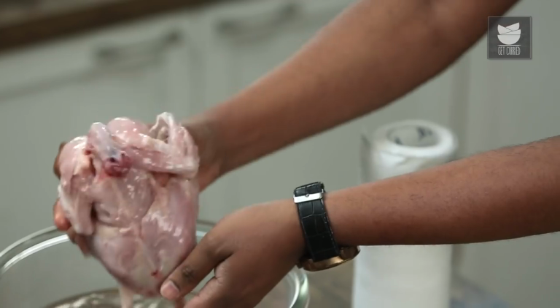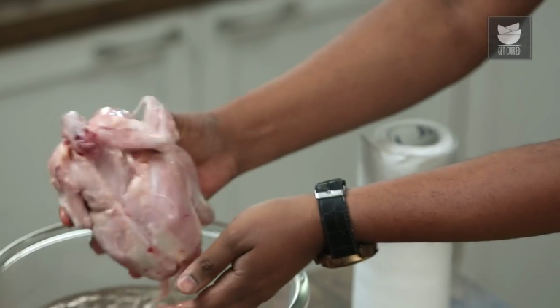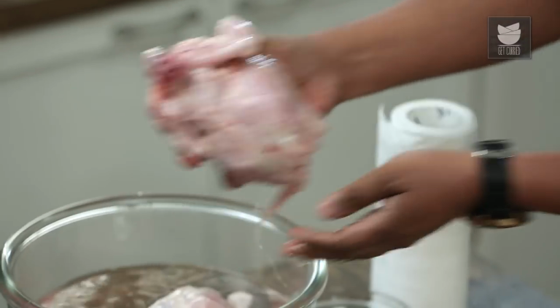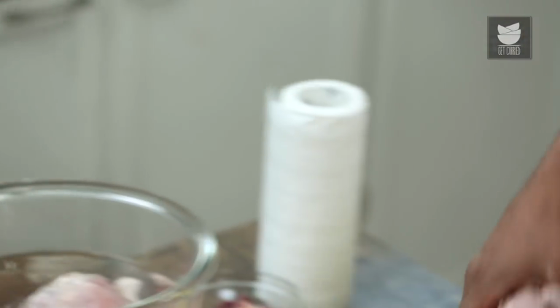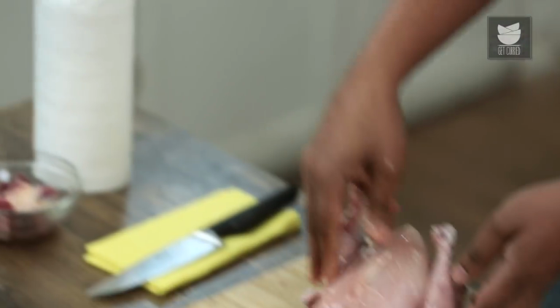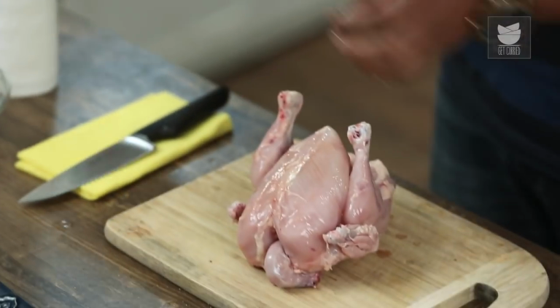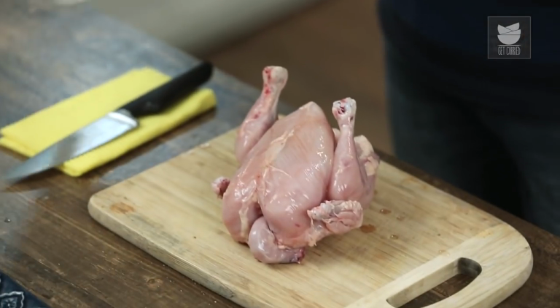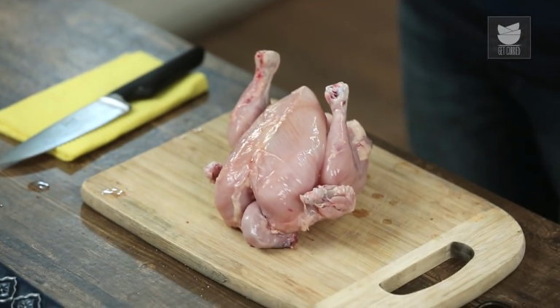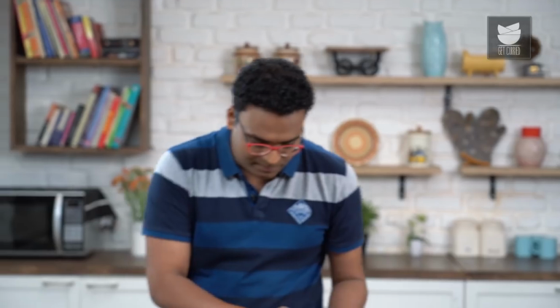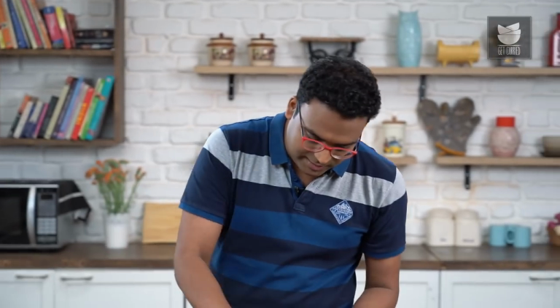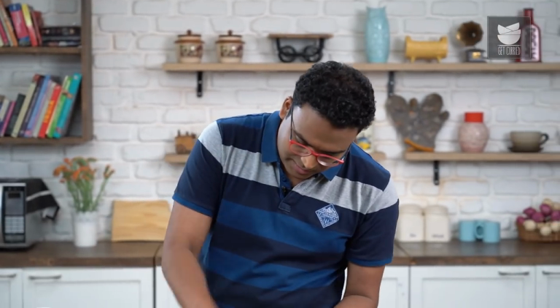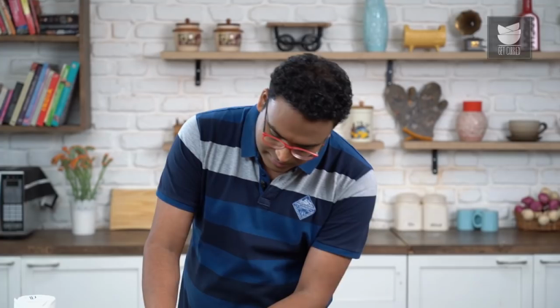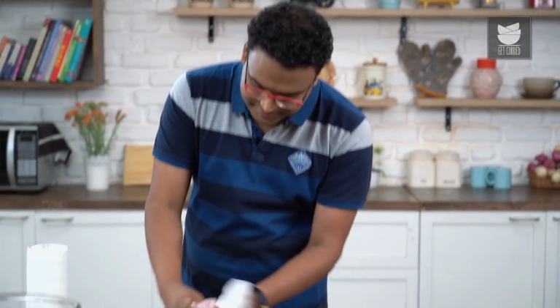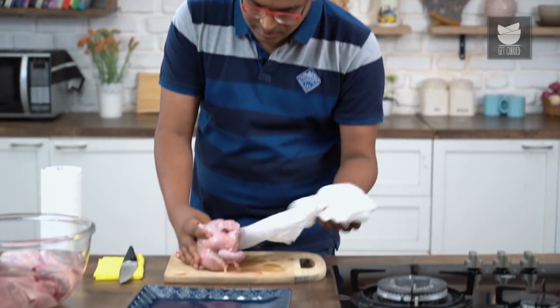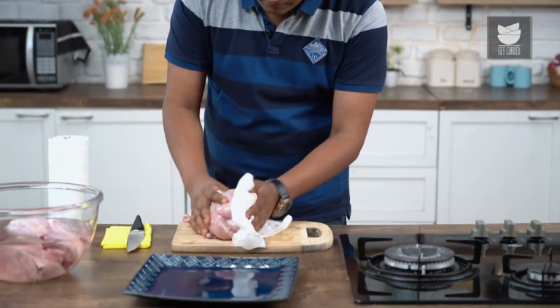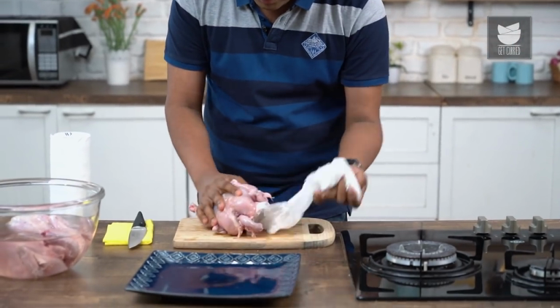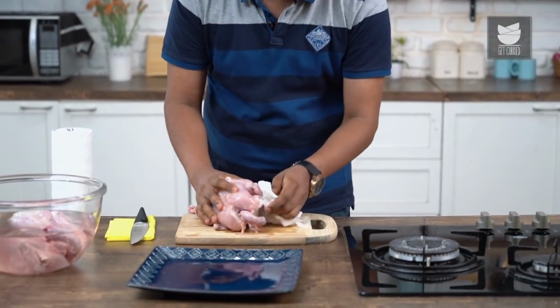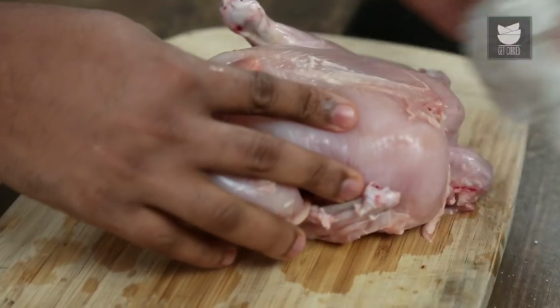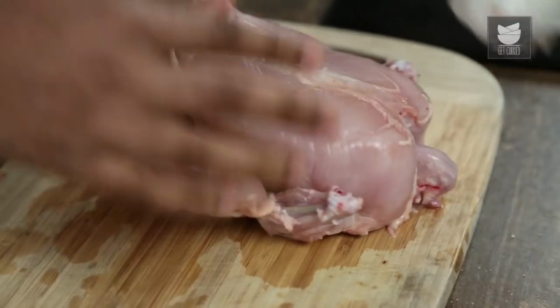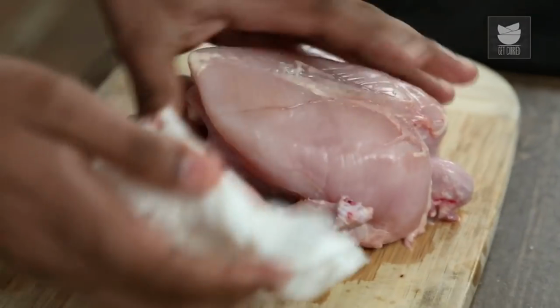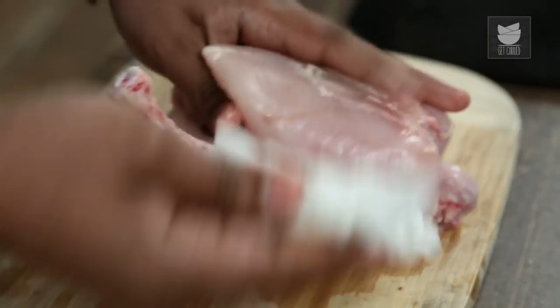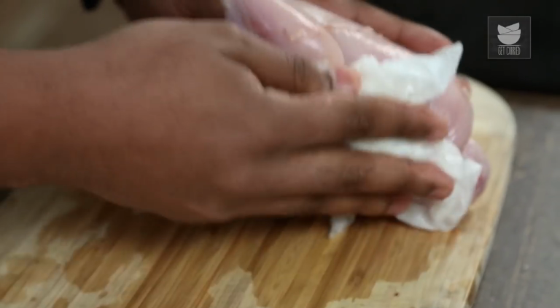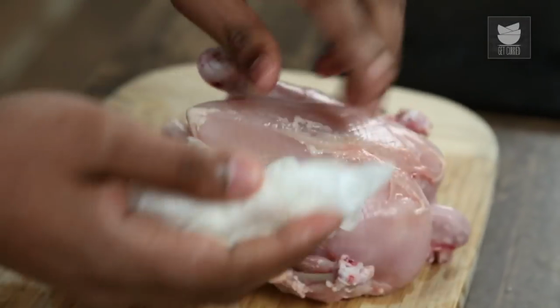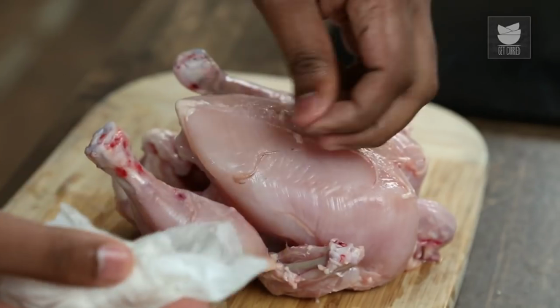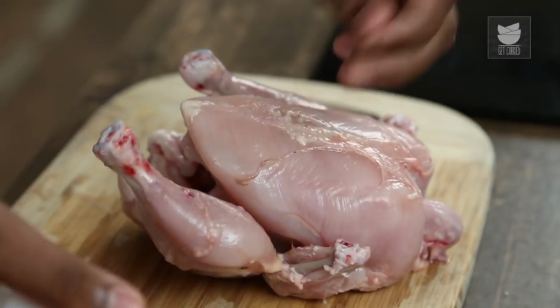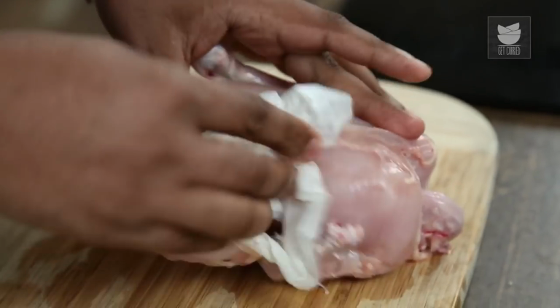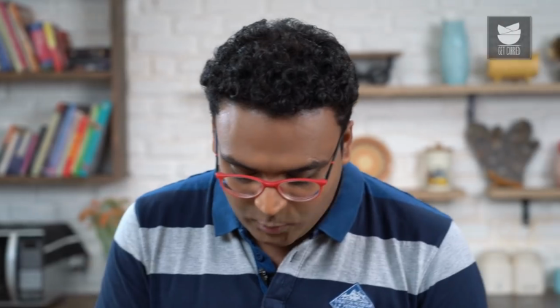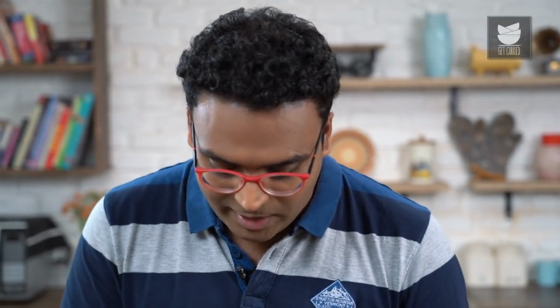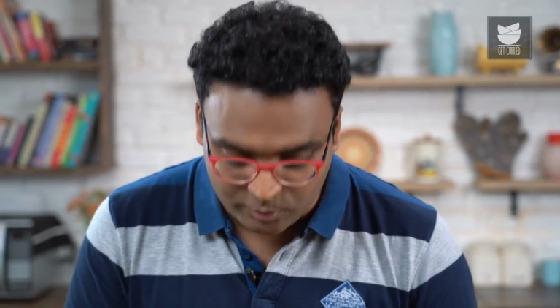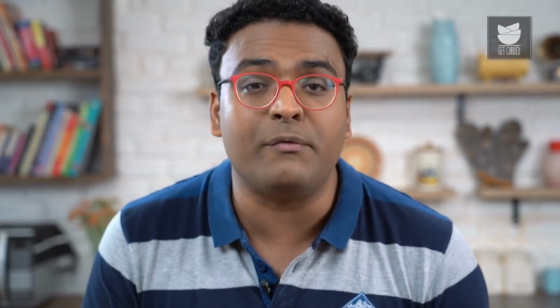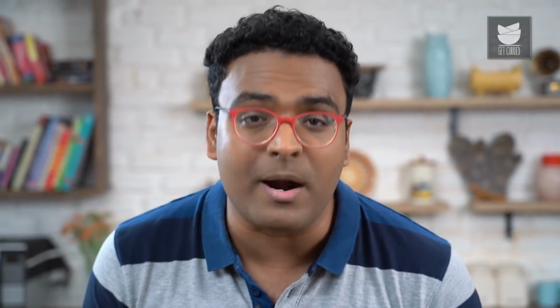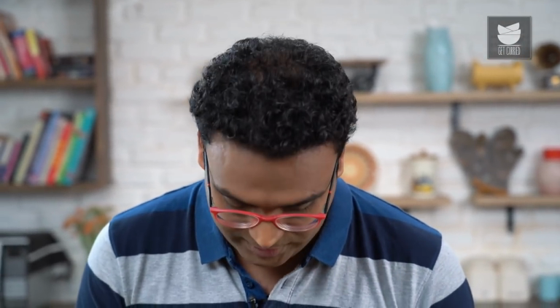This chicken has been washed well under running tap water. I'm using a kitchen towel — whatever you have, use that and clean it absolutely dry. Let me quickly run you through the different parts of a chicken.